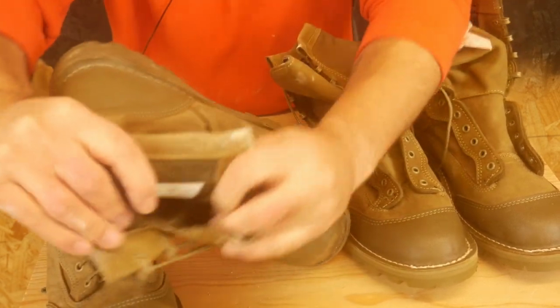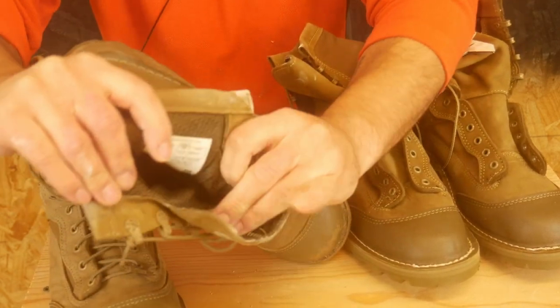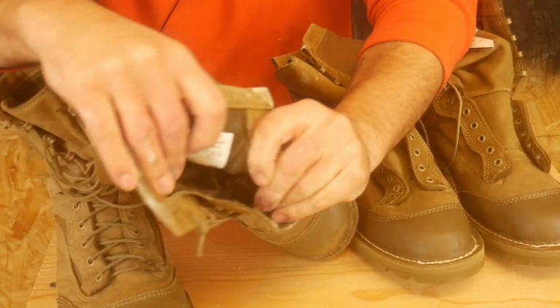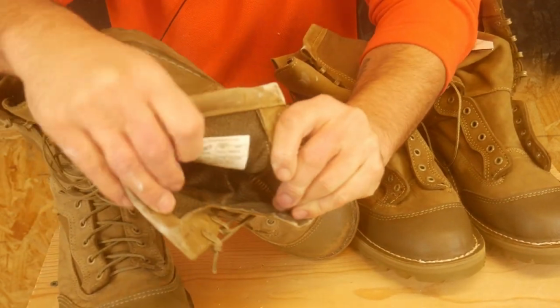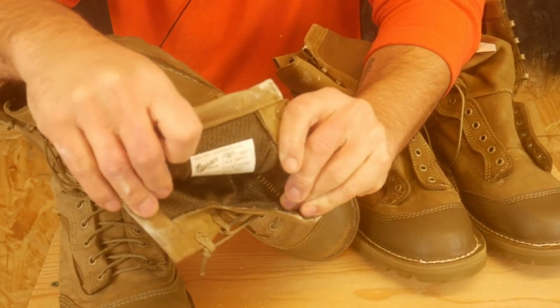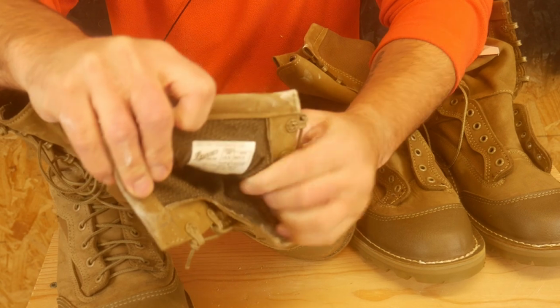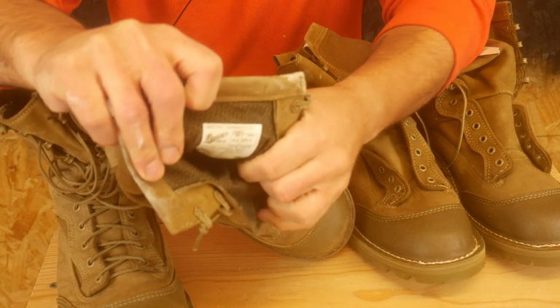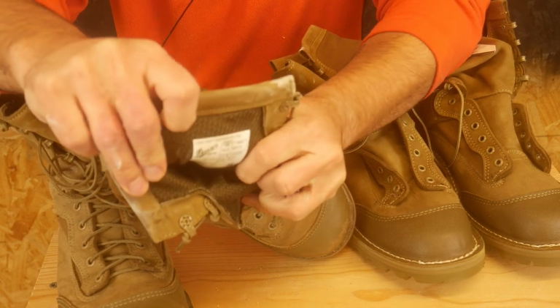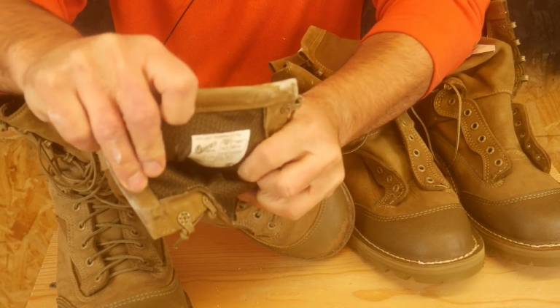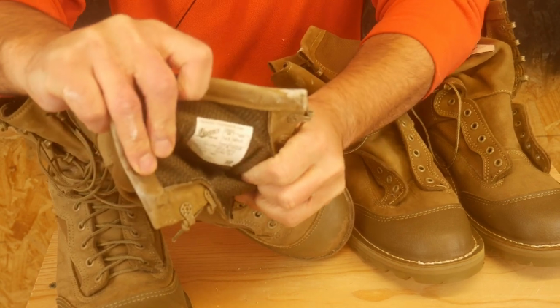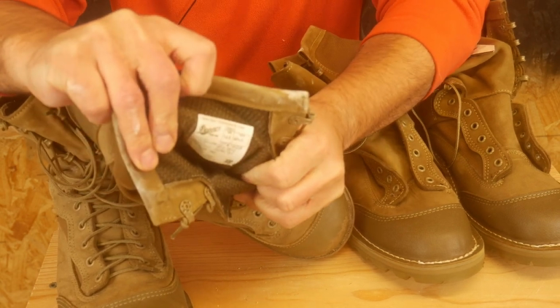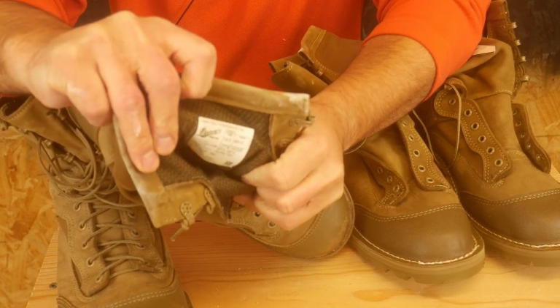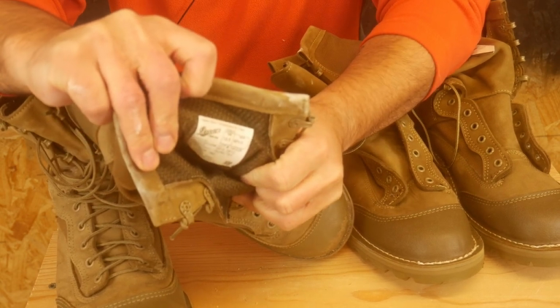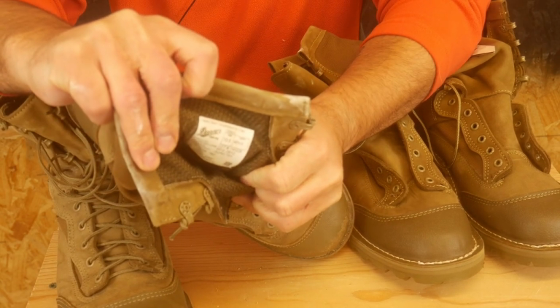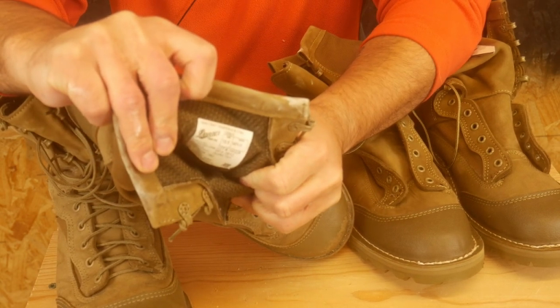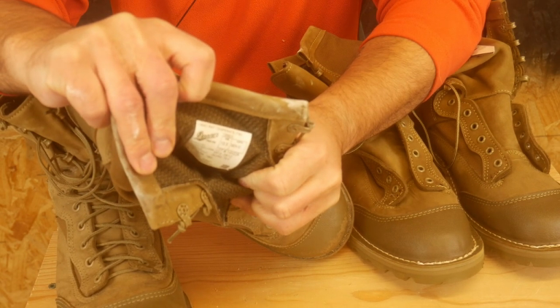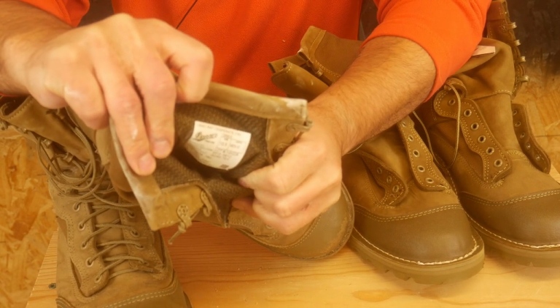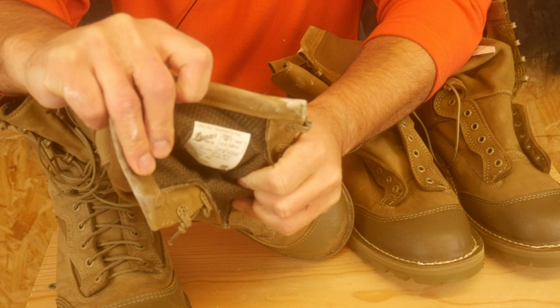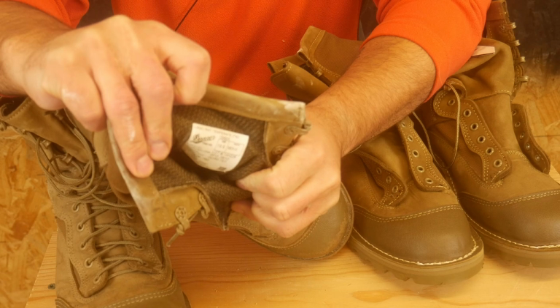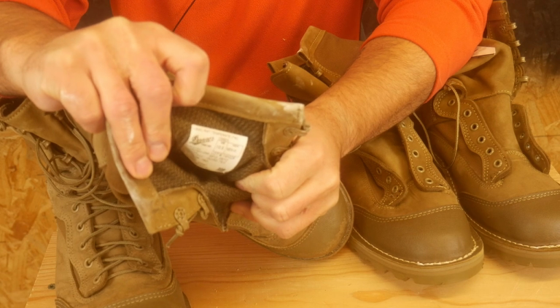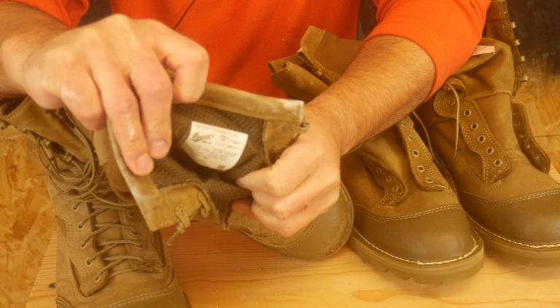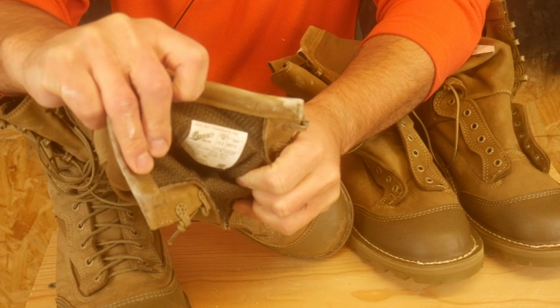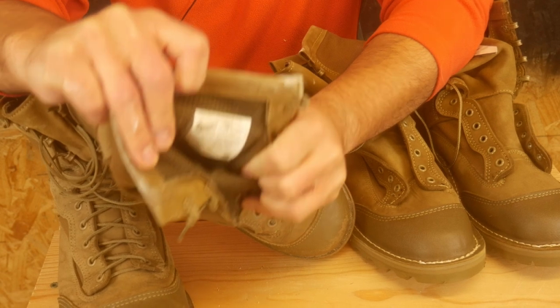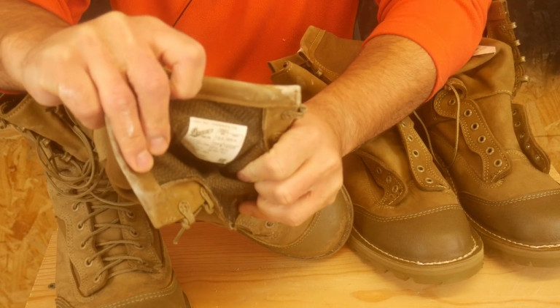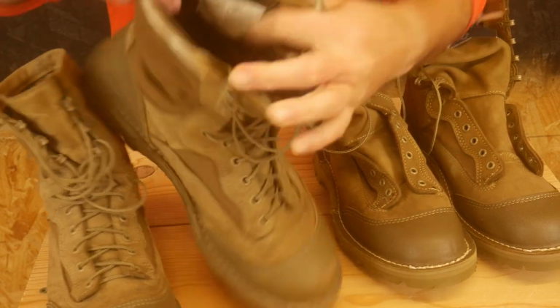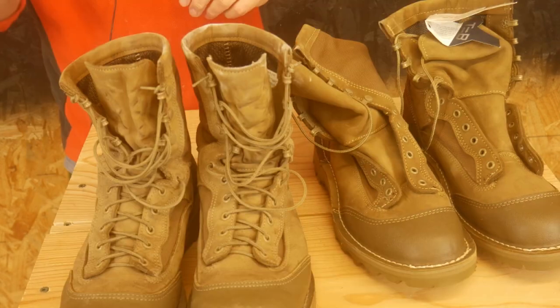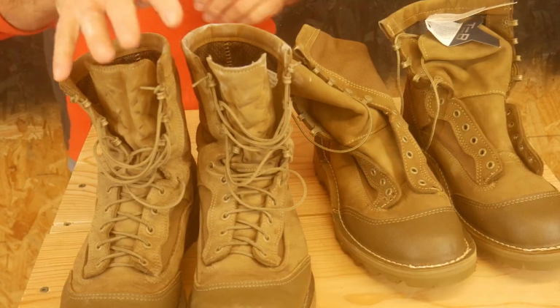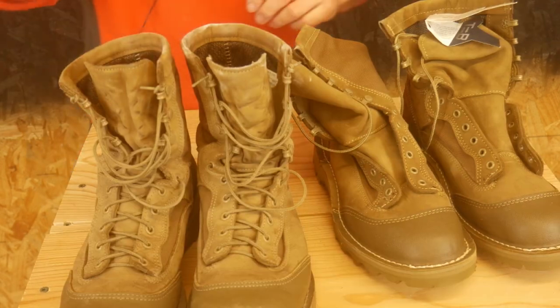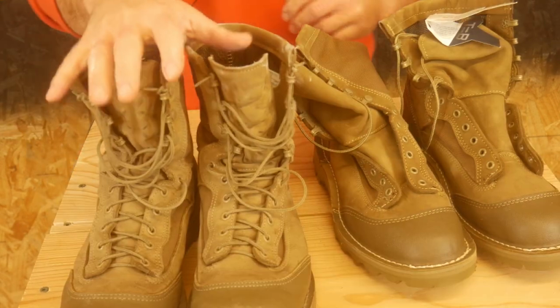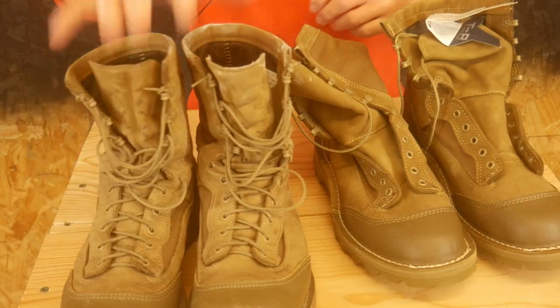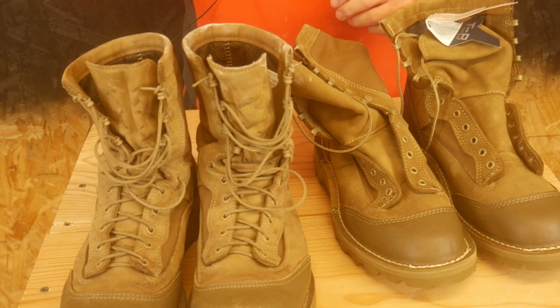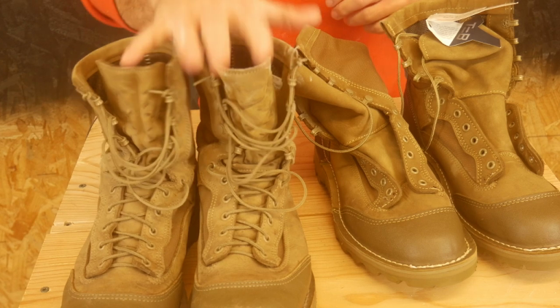So my original pair — if you can see this here — were Danners. These are my original pair, I bought them off Amazon, I'll leave a link here. Fit great, 10.5 wide. I love these things, I've worn them a ton, big fan.